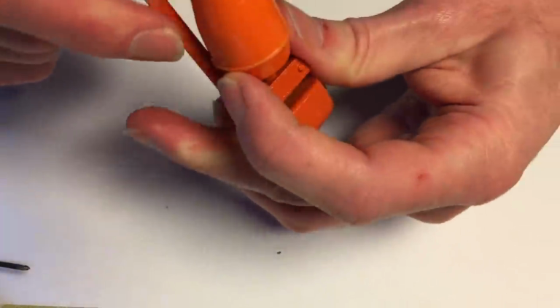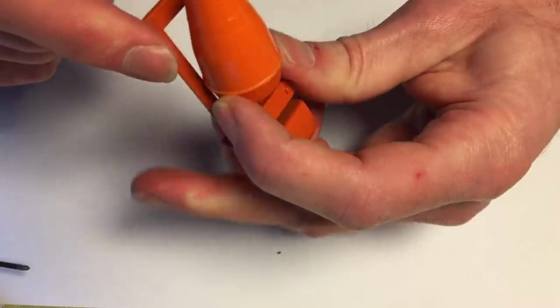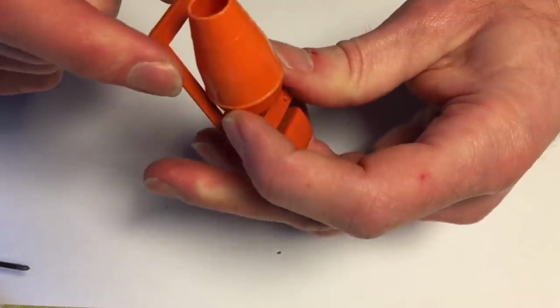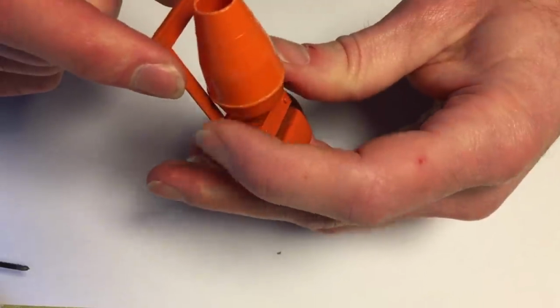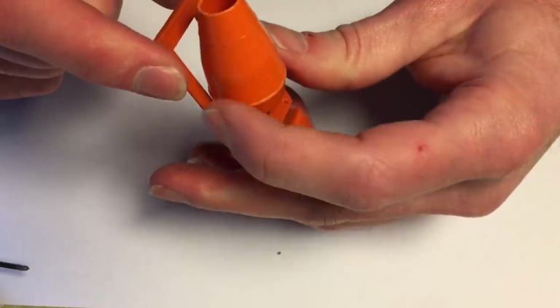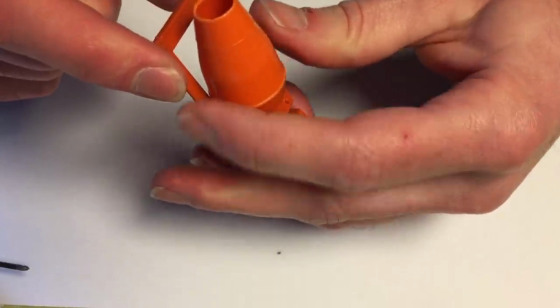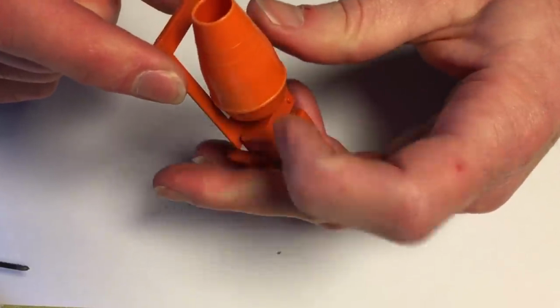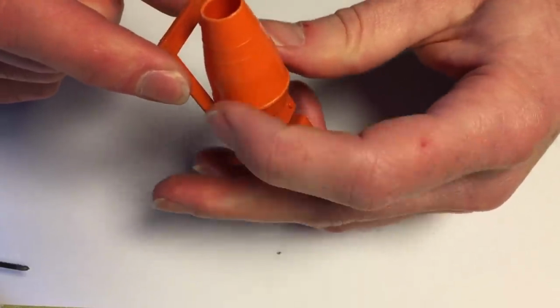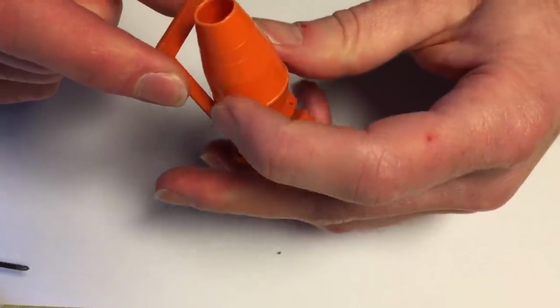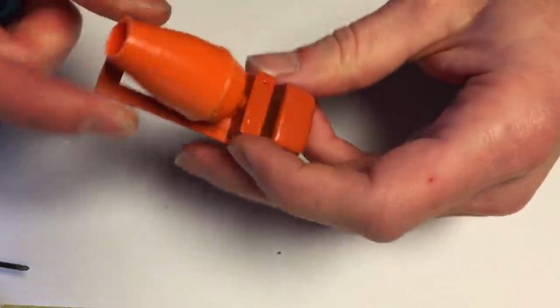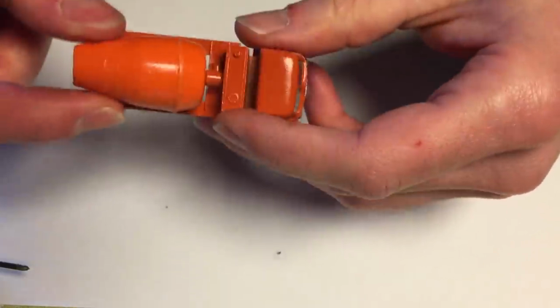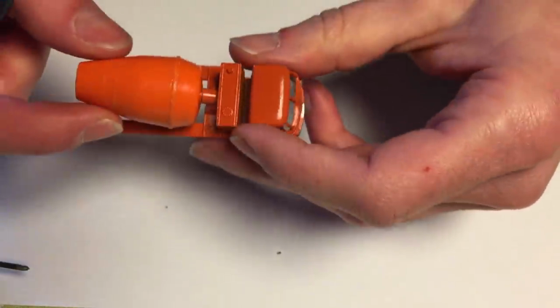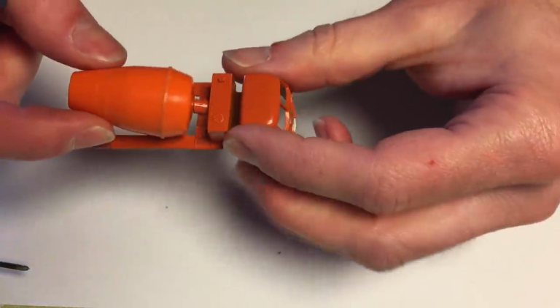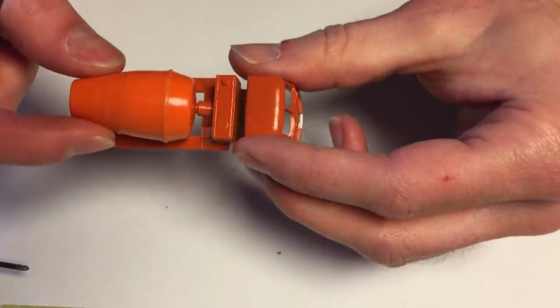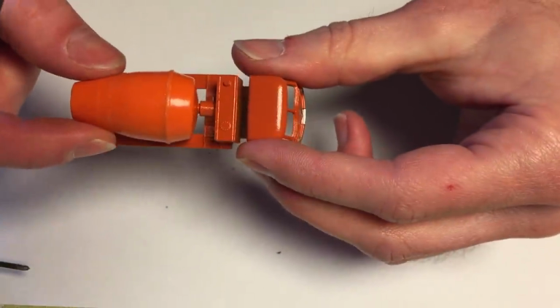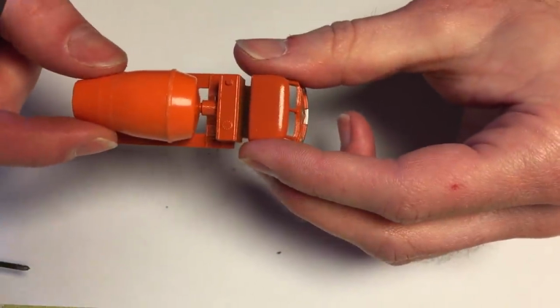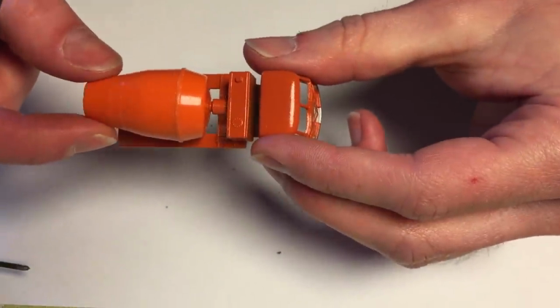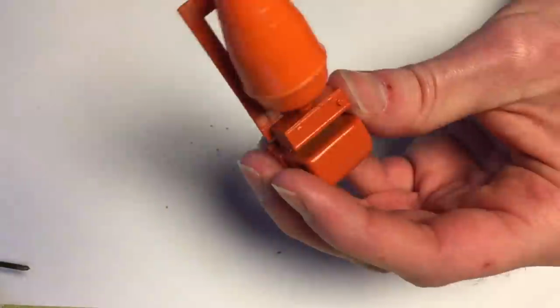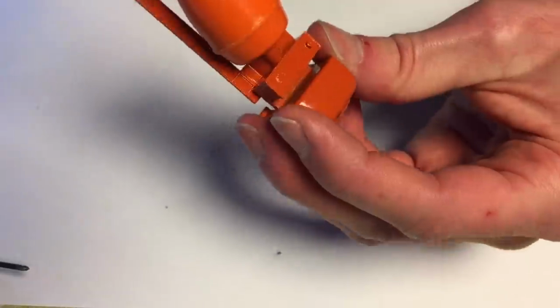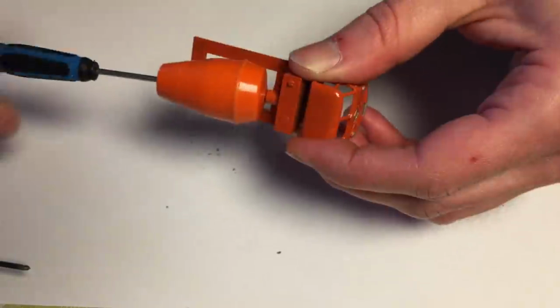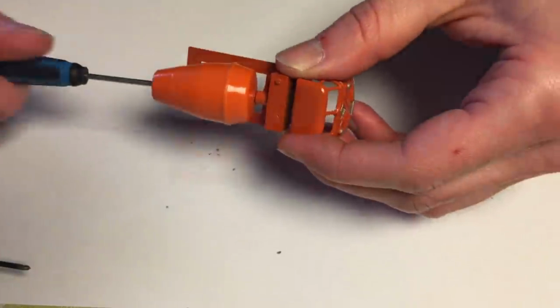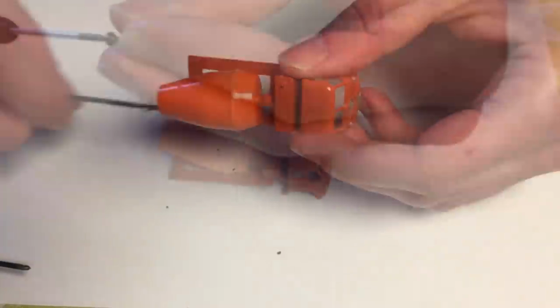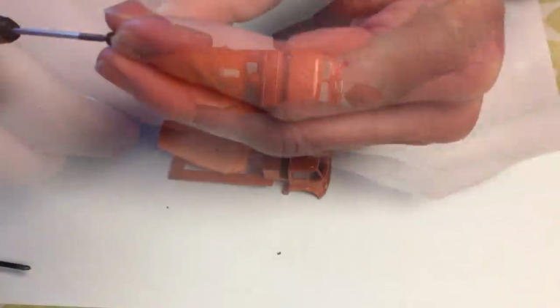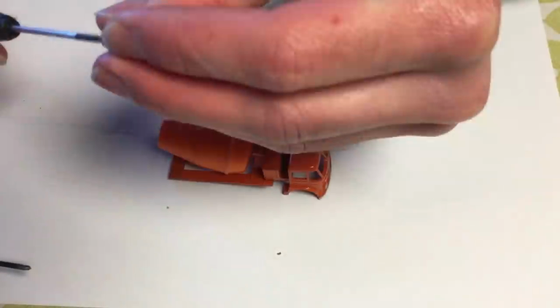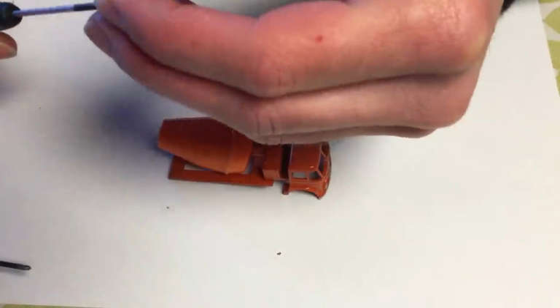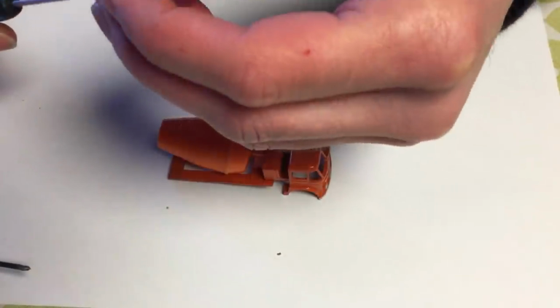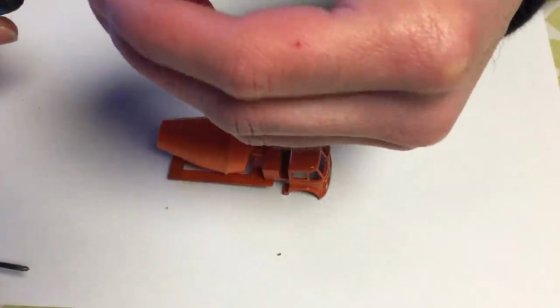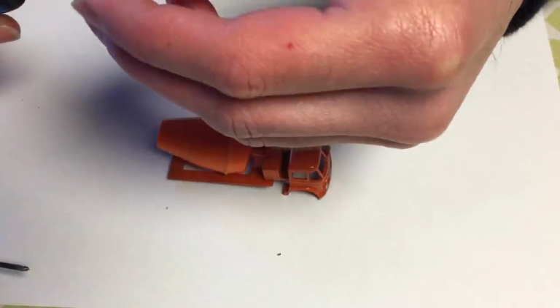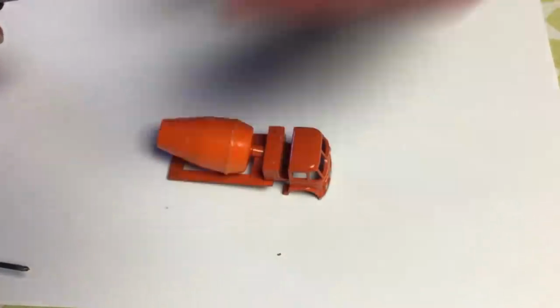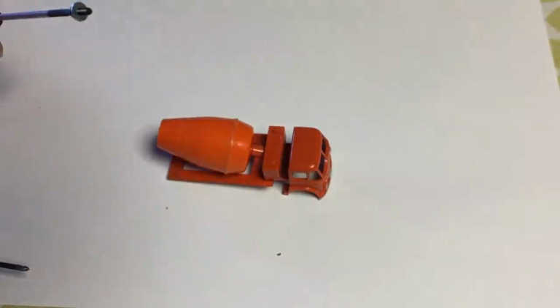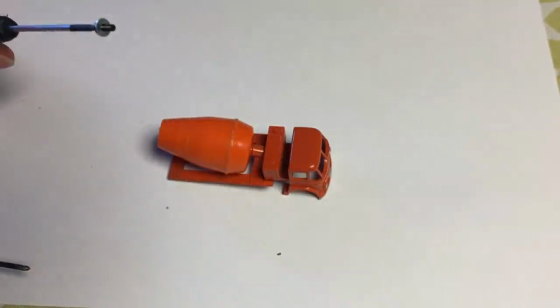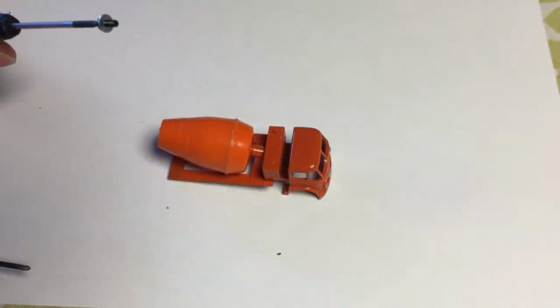As I'm putting the barrel back on I notice there is a lot of play by moving the barrel back and forth. I remove the barrel and put some washers in place to fix this.